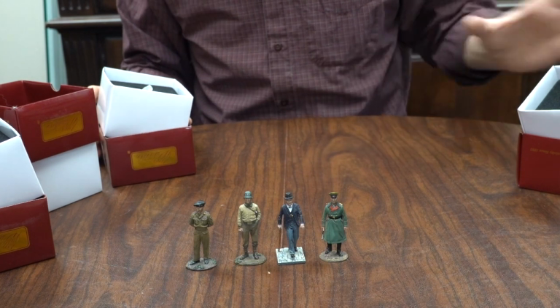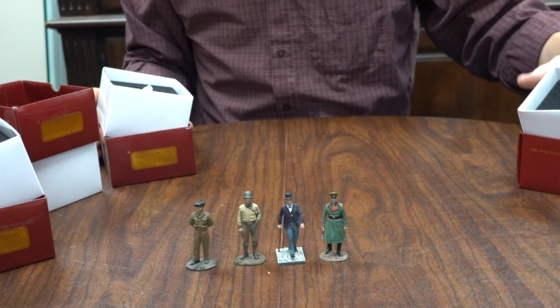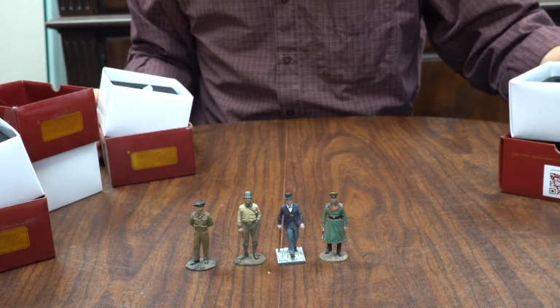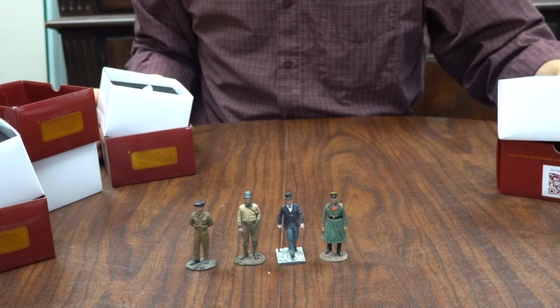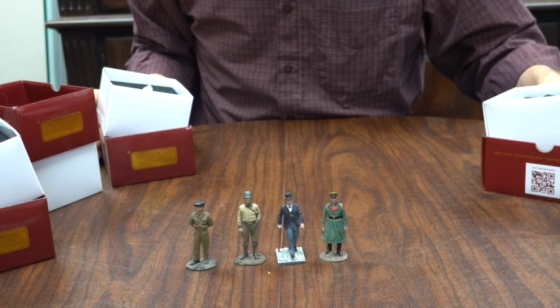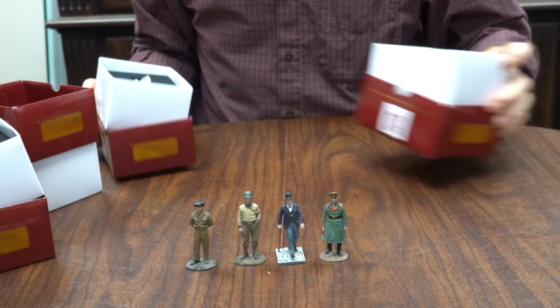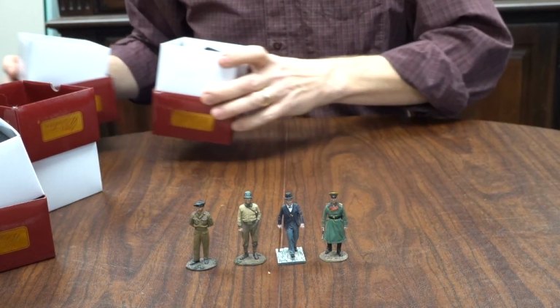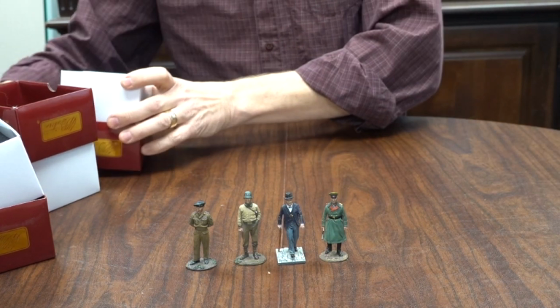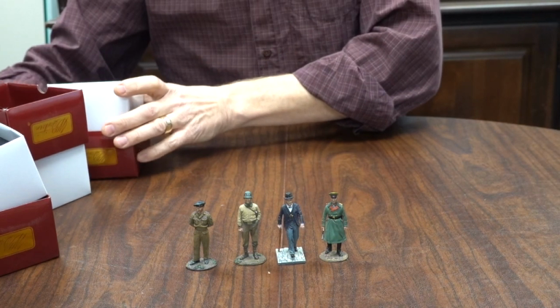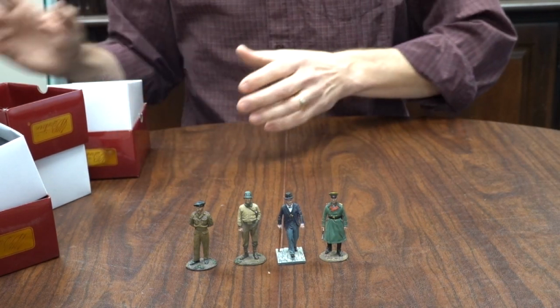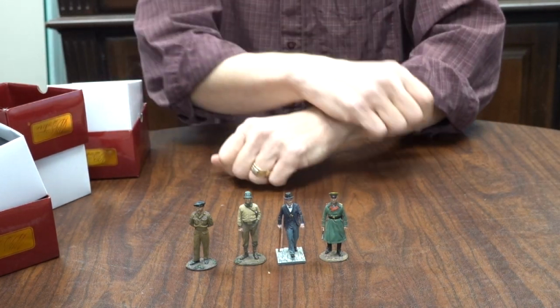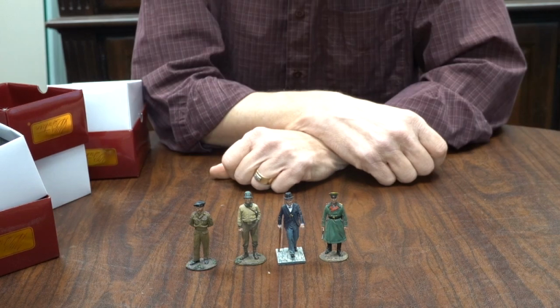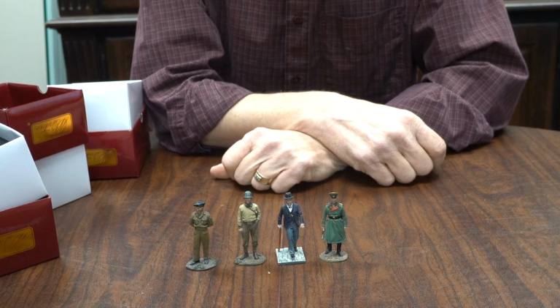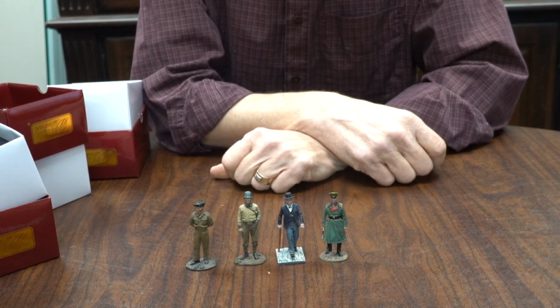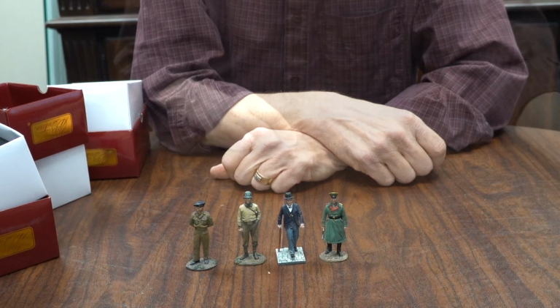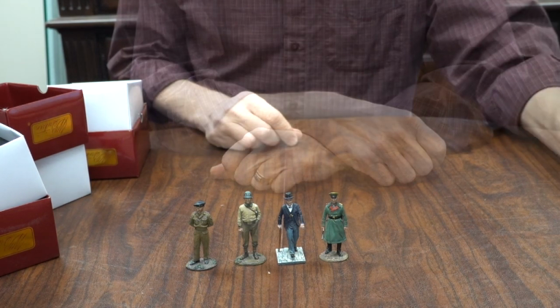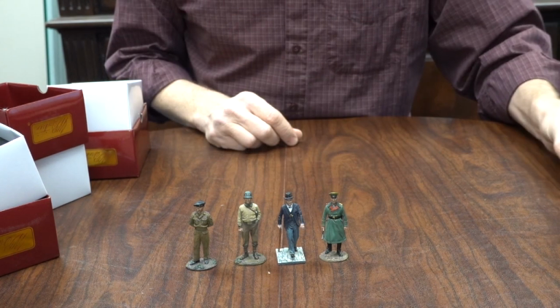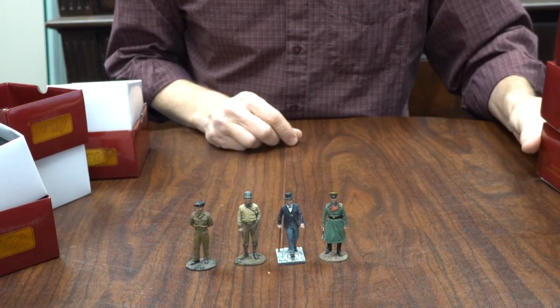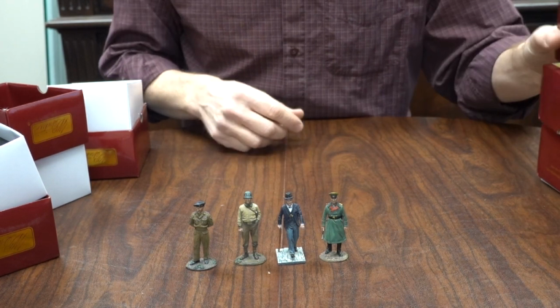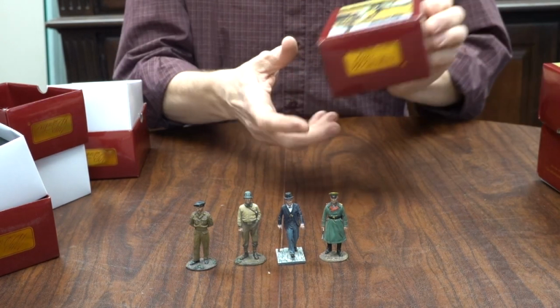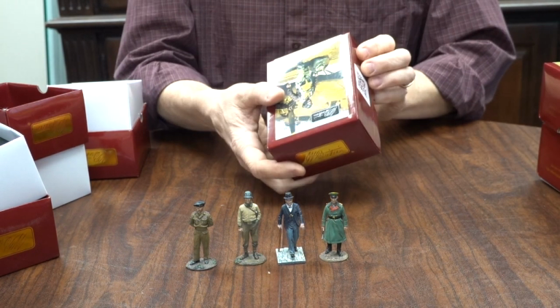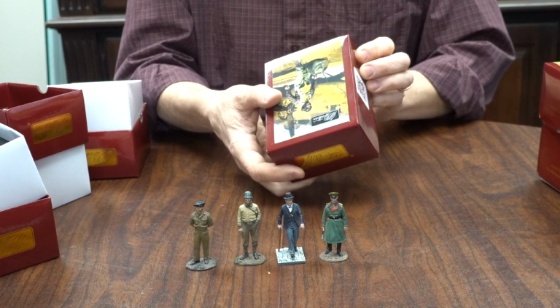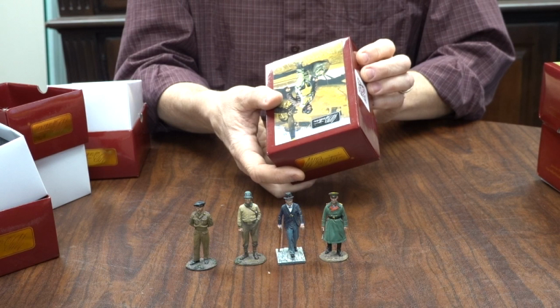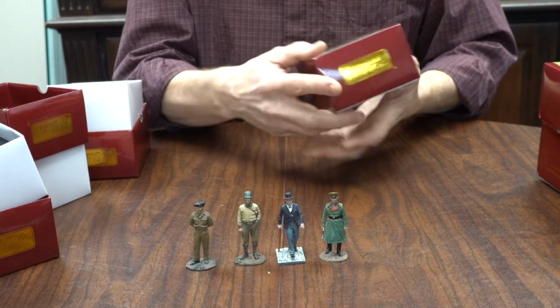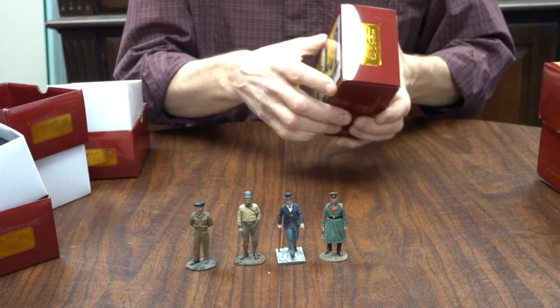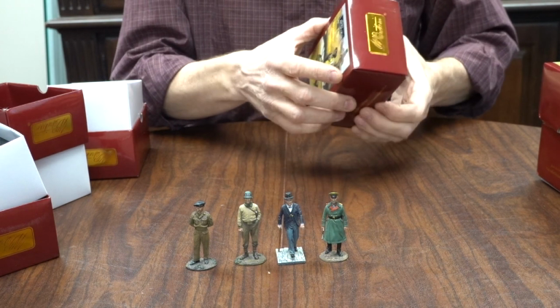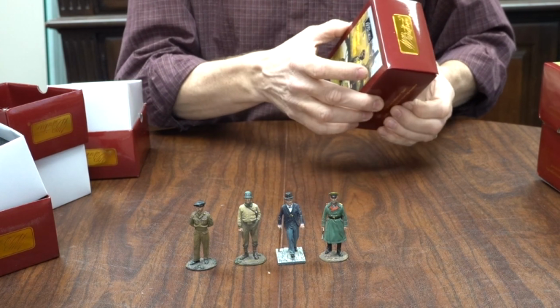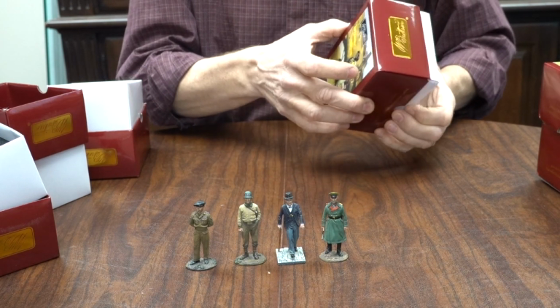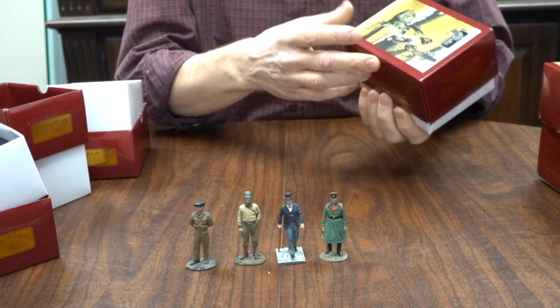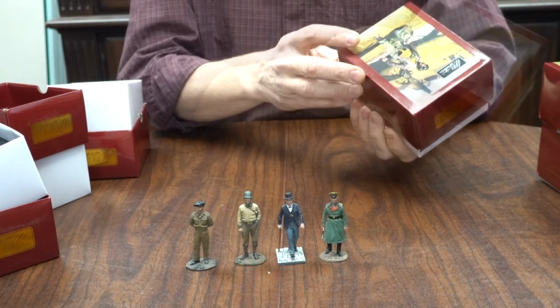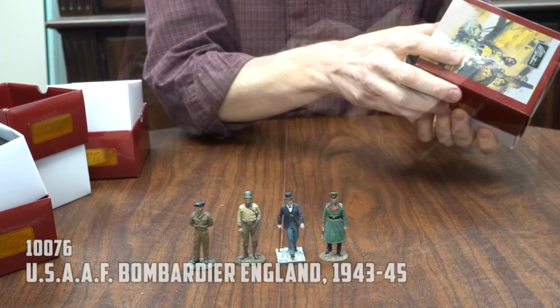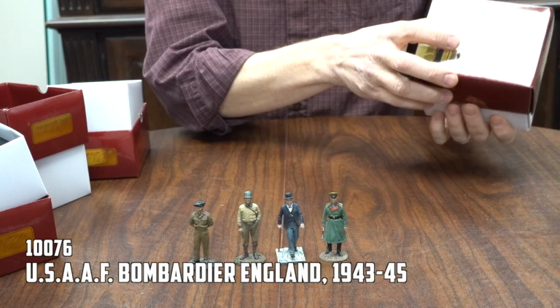So there you've got four of the personalities for the World War II period, all in the museum series now. It's something we've done — to shift some of the more famous folks to the museum series. In the past we've done several aviators, aviation figures, pilots, a bombardier.